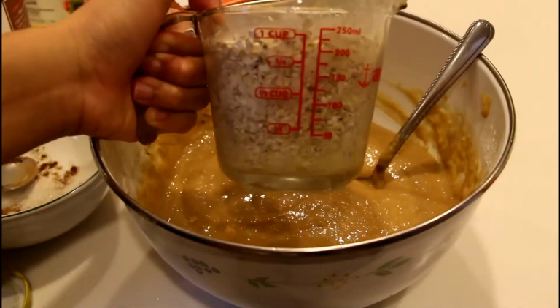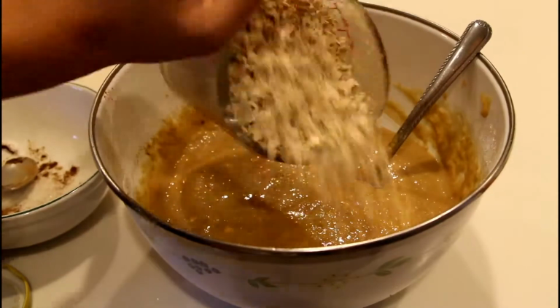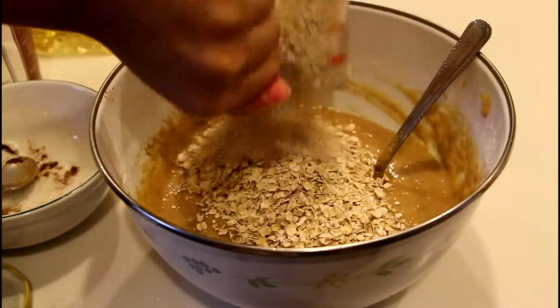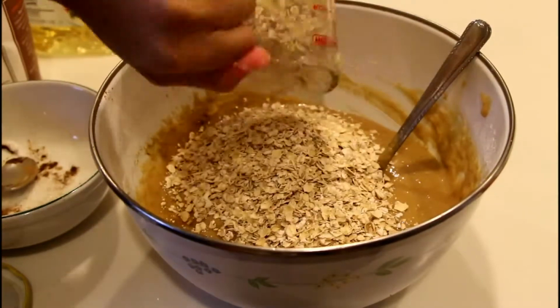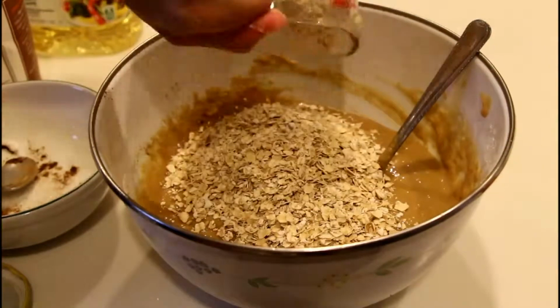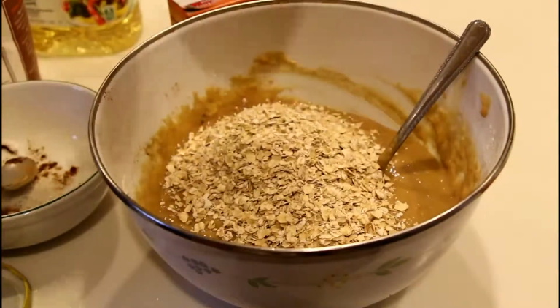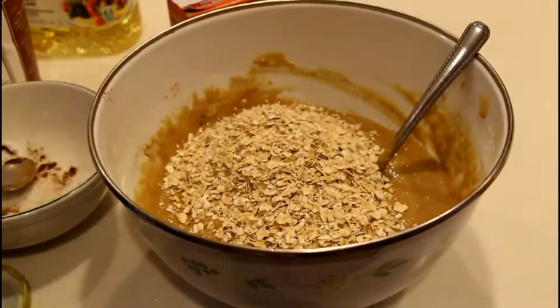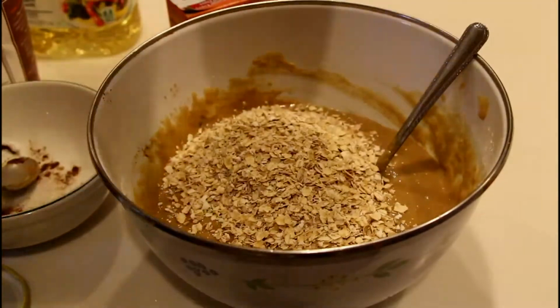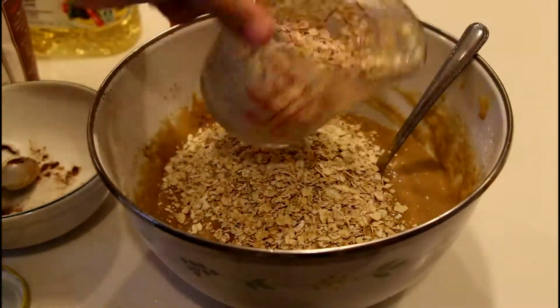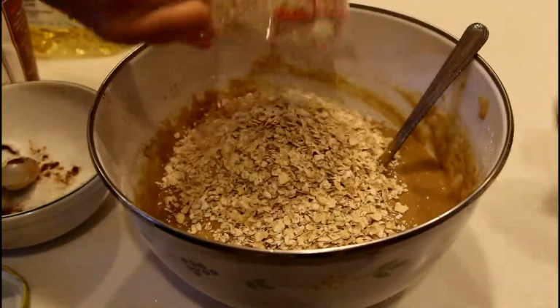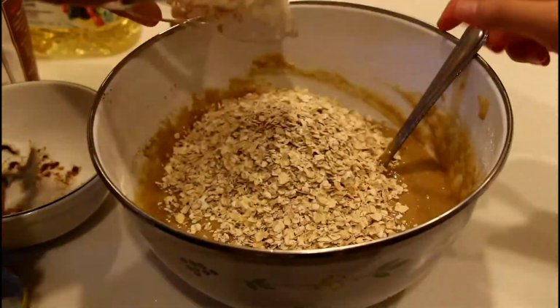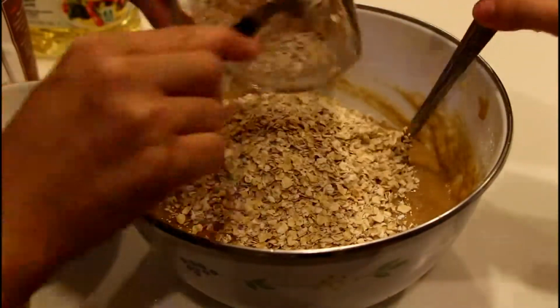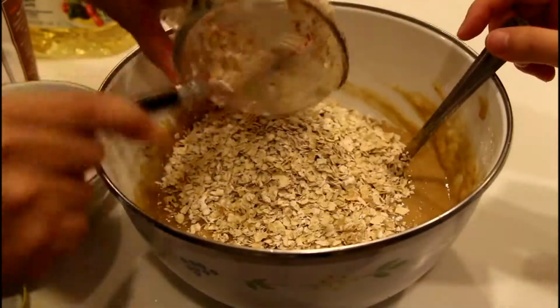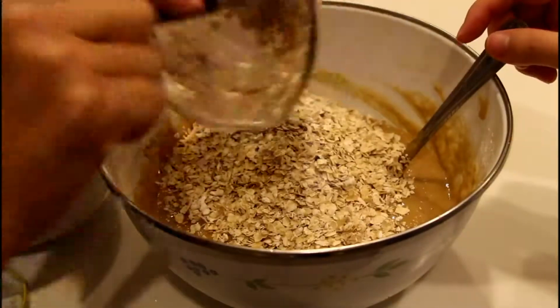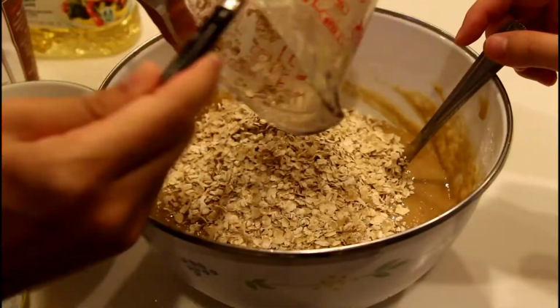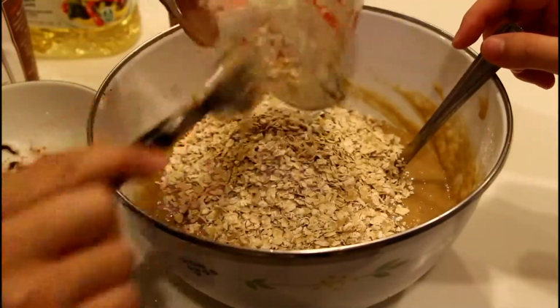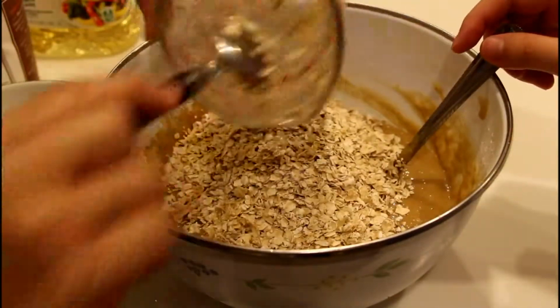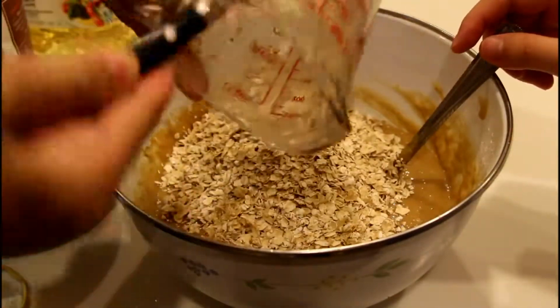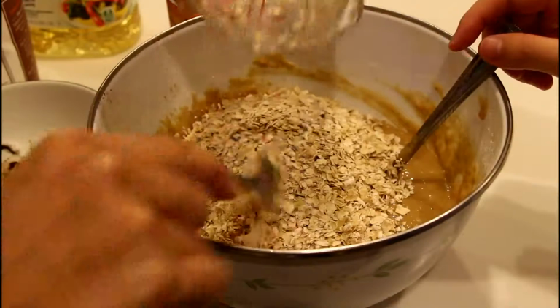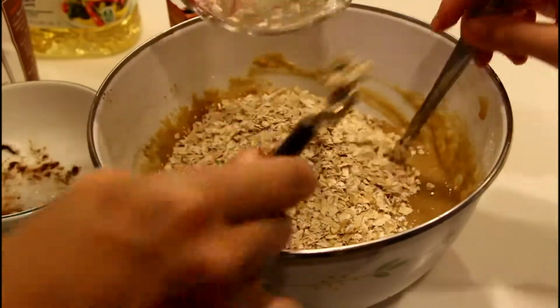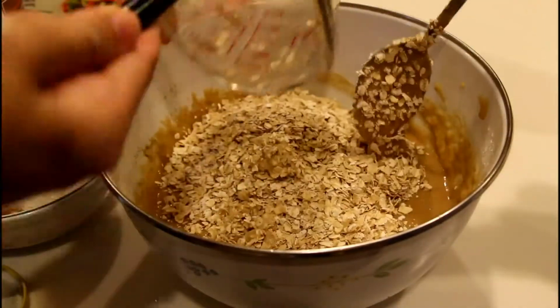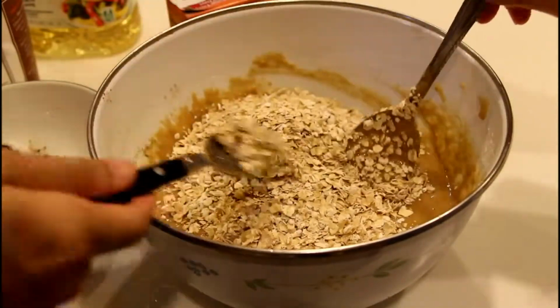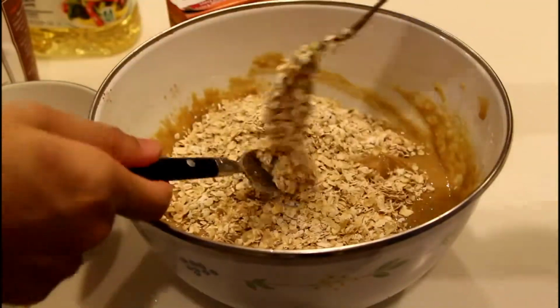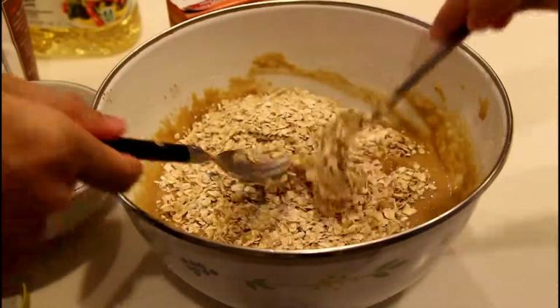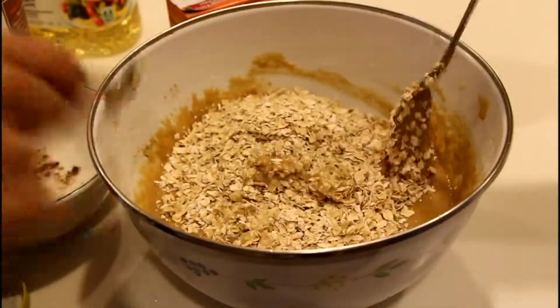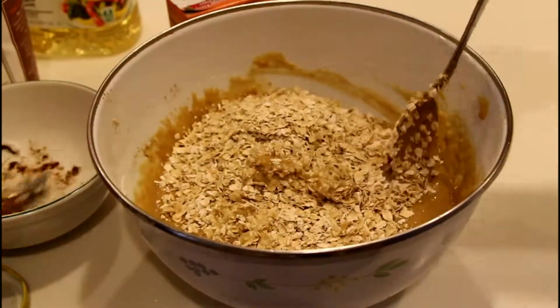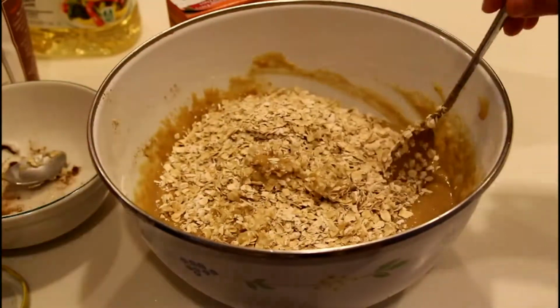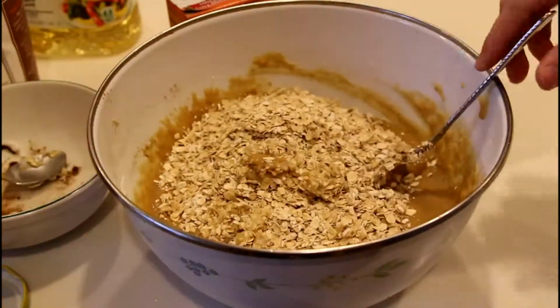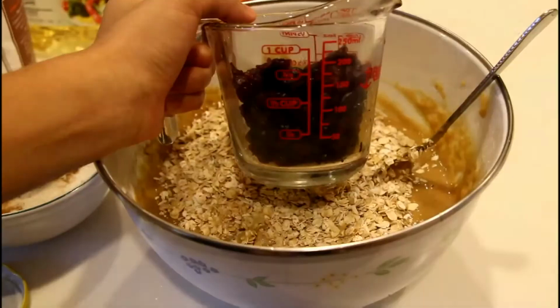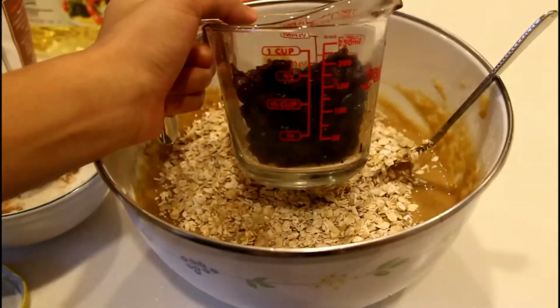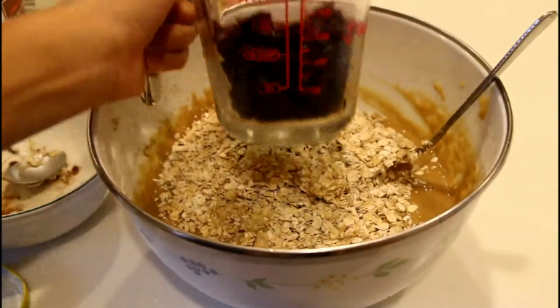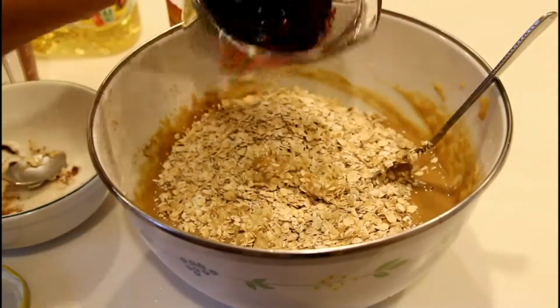Add in 1 and 1 half cups of oats, 3 fourths cup of your dried fruit, and 3 fourths cup of your chopped walnuts. Mix it all together.